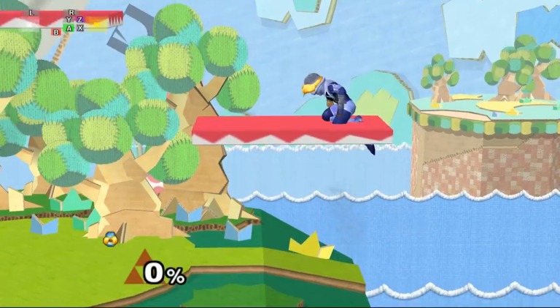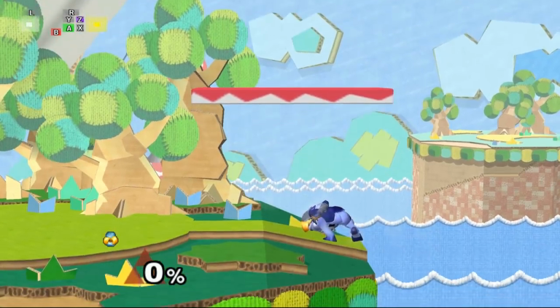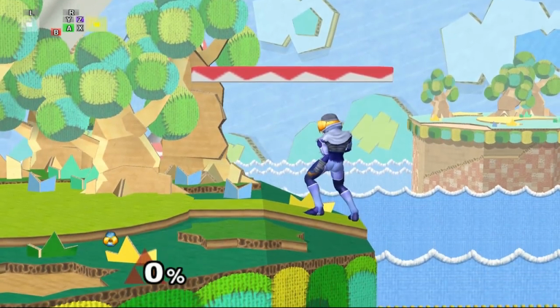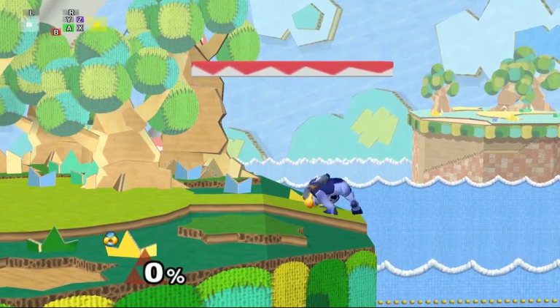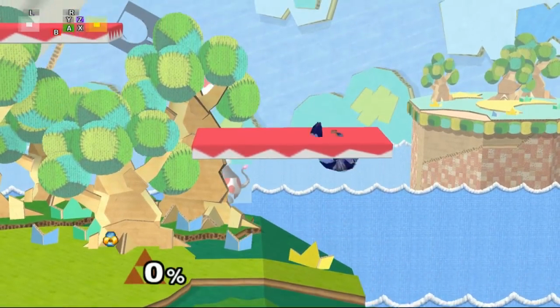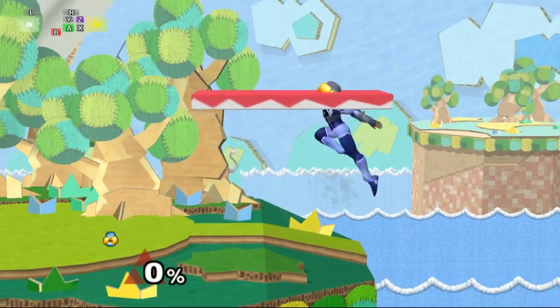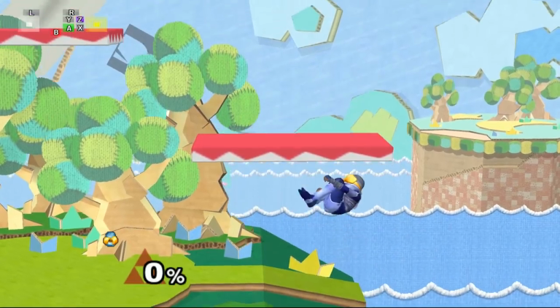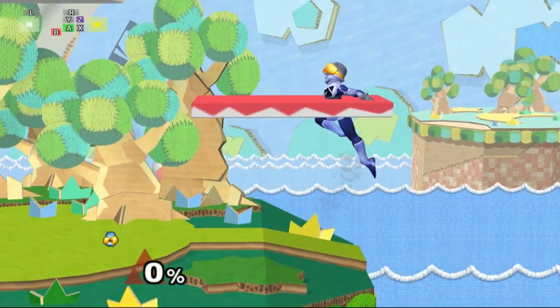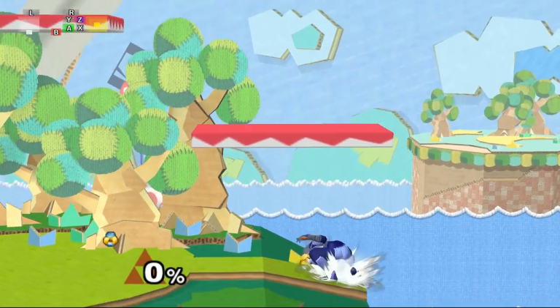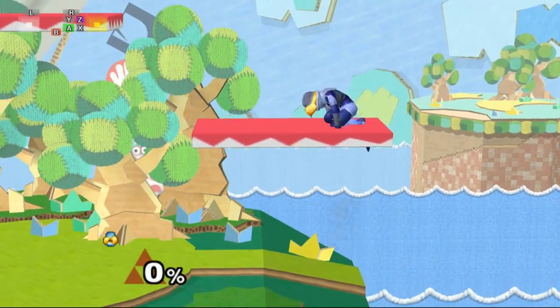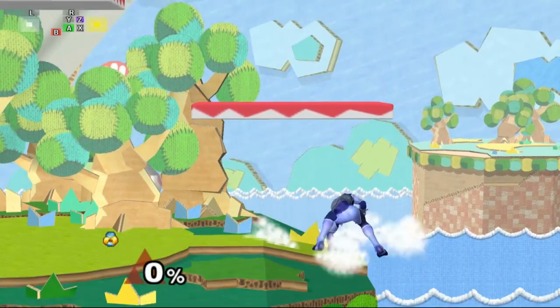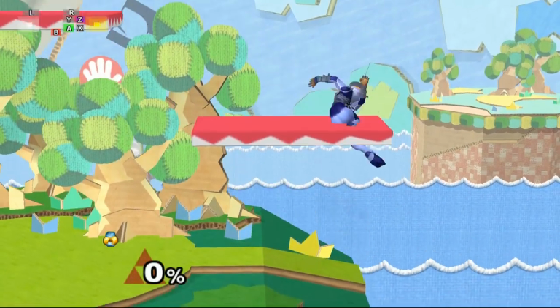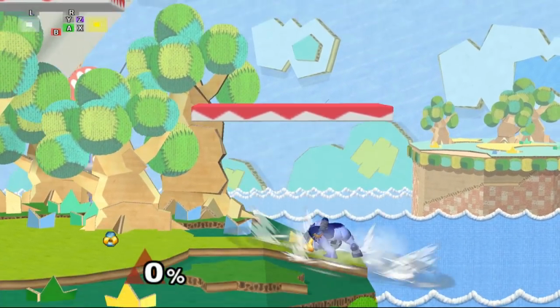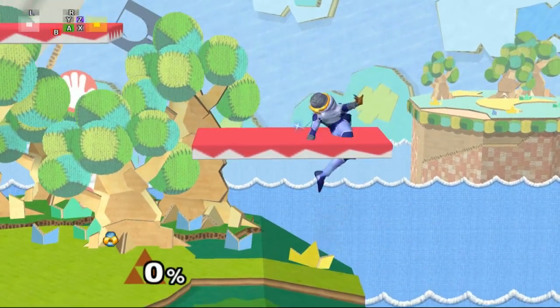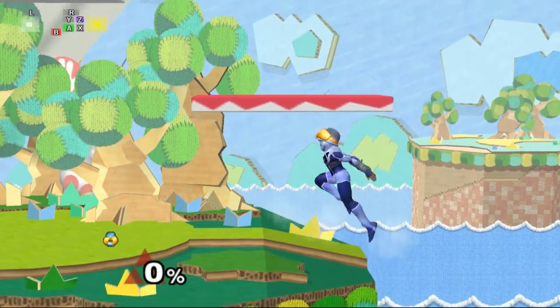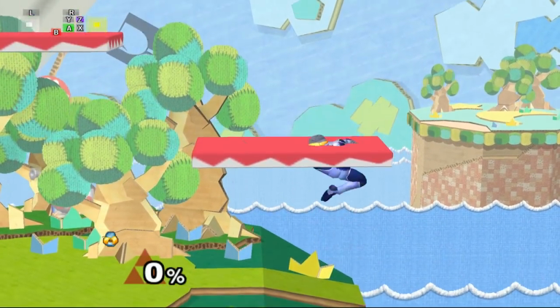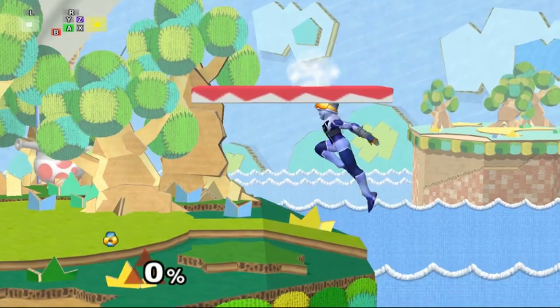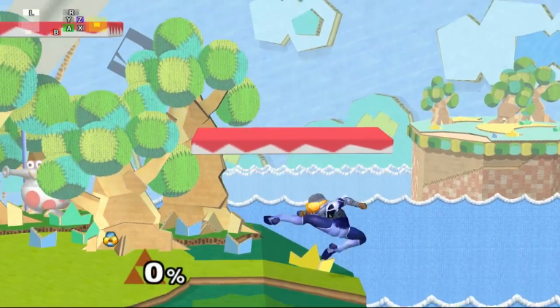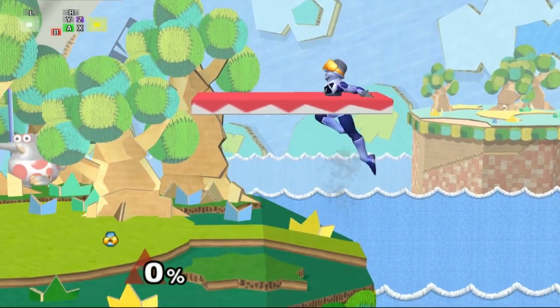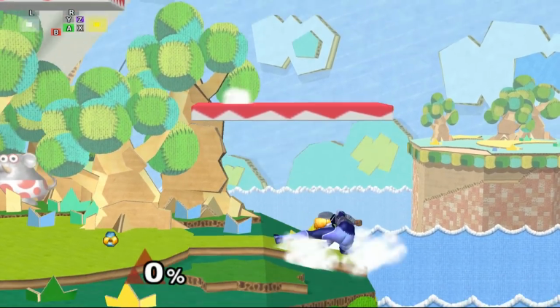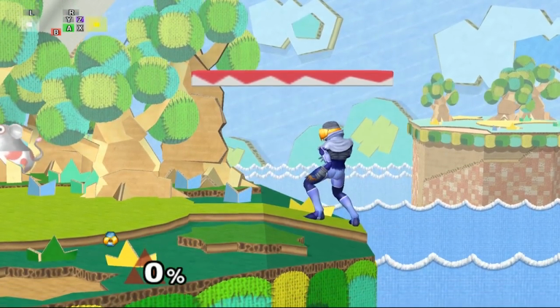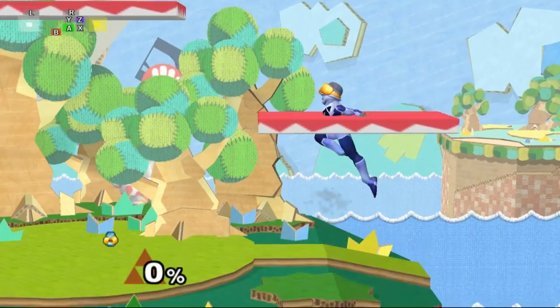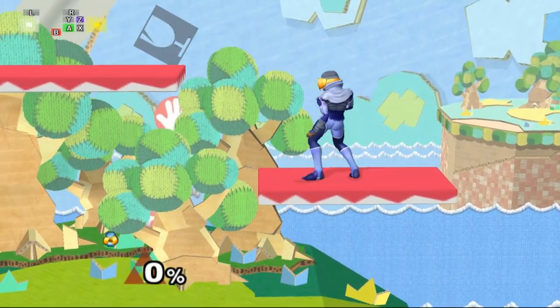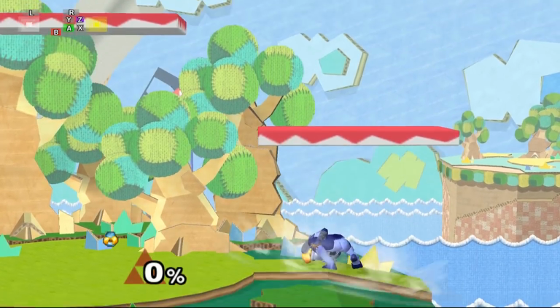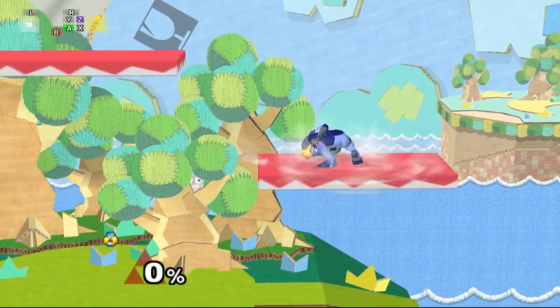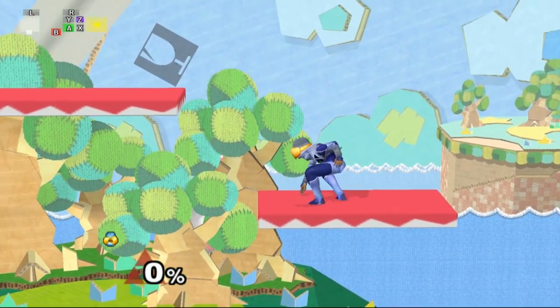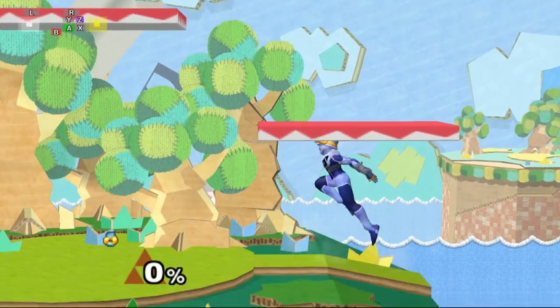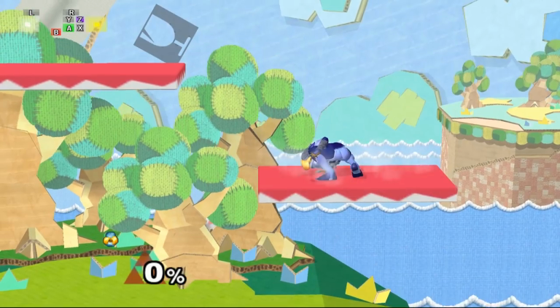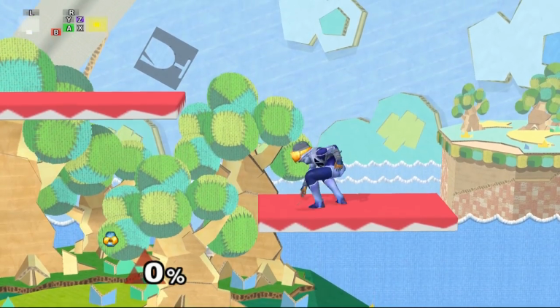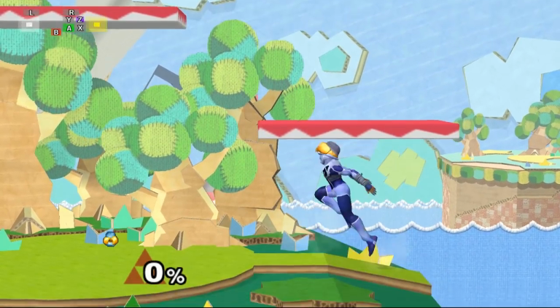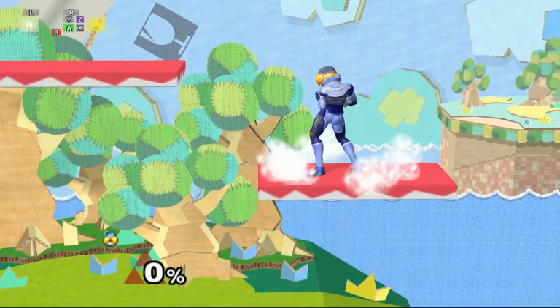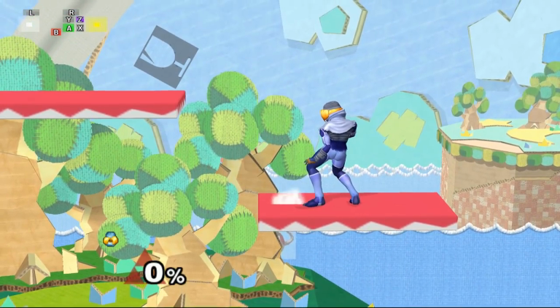The very last and most important thing to note is that all of these platform tricks on Yoshi's Story usually won't work if you're standing near the bottom of the slope near the ledges. You should be aiming to start your short hop near the sides of the platforms that are closest to center stage.